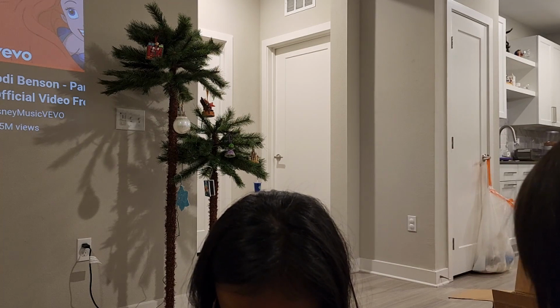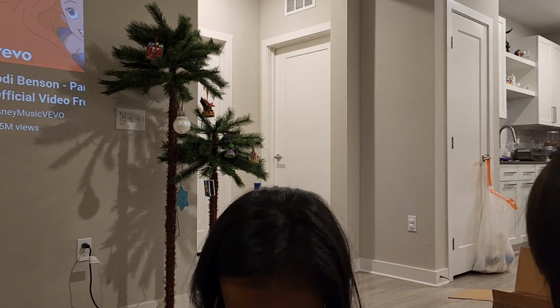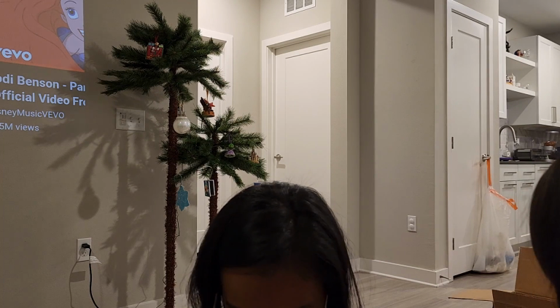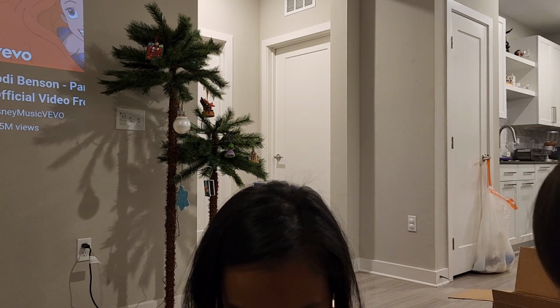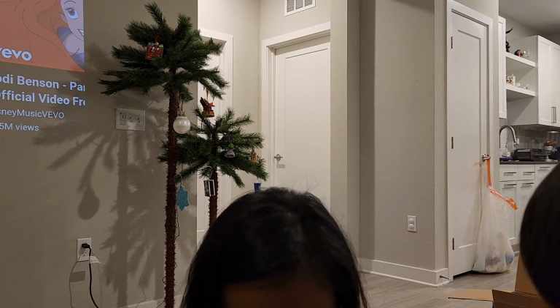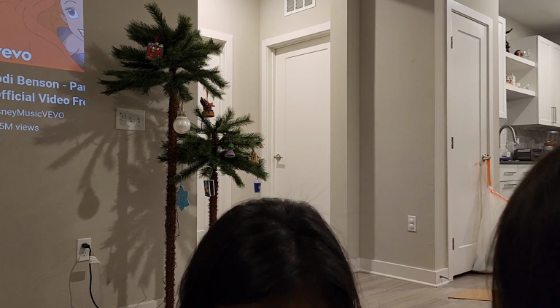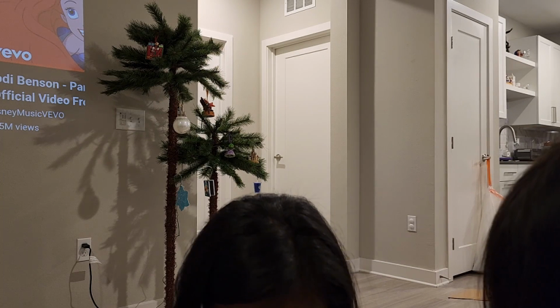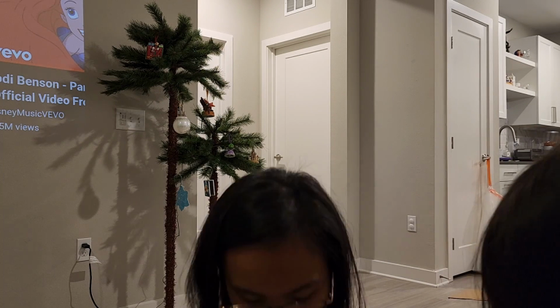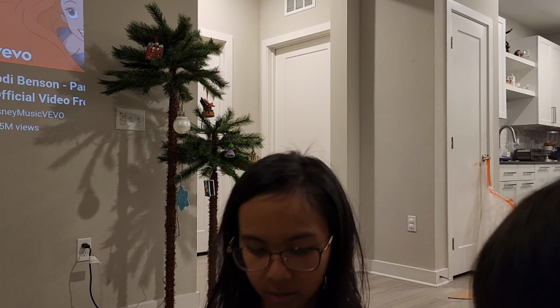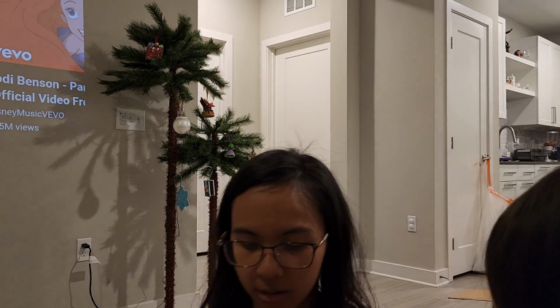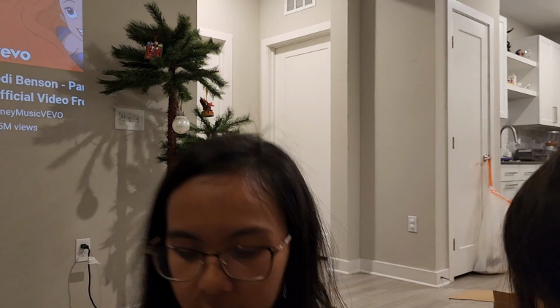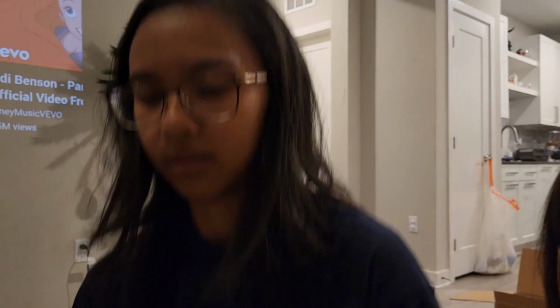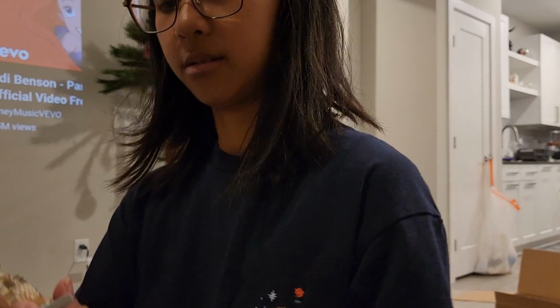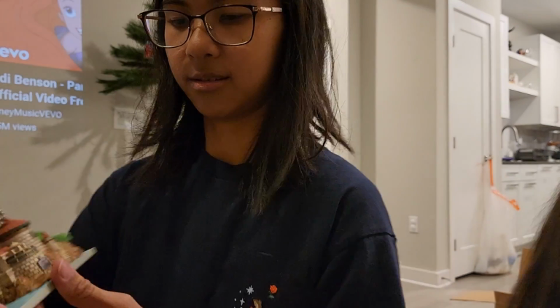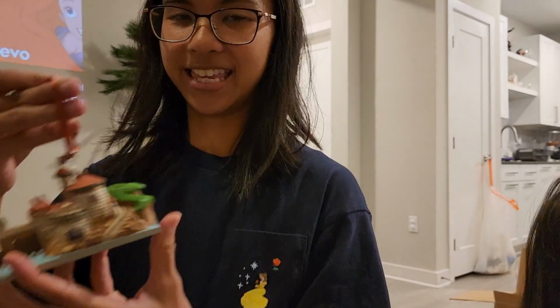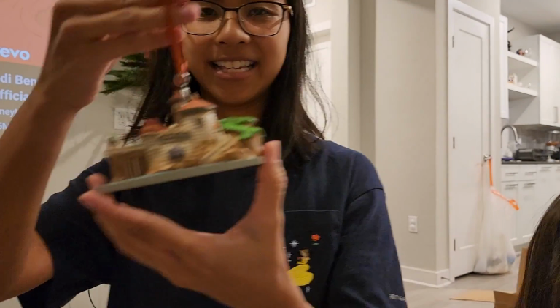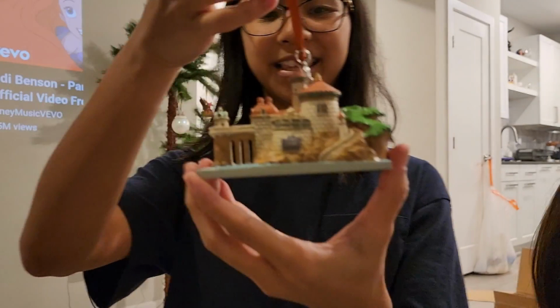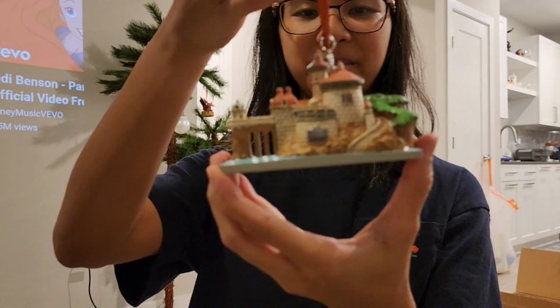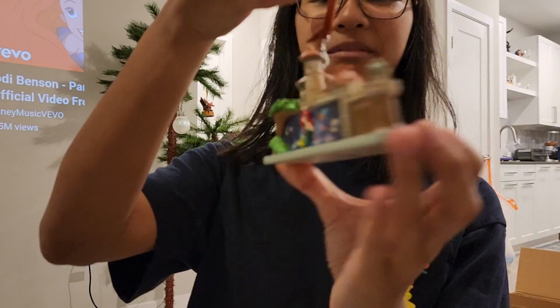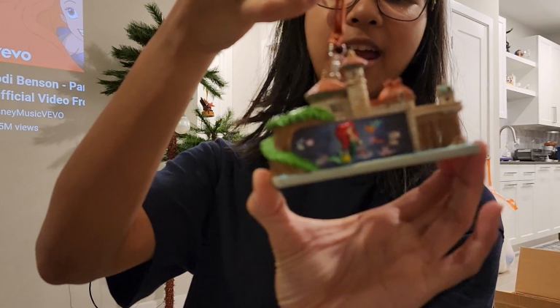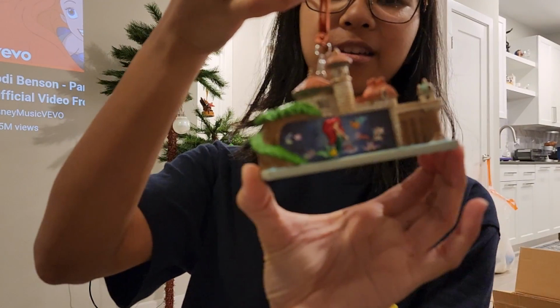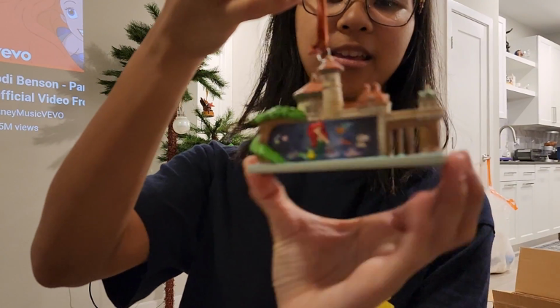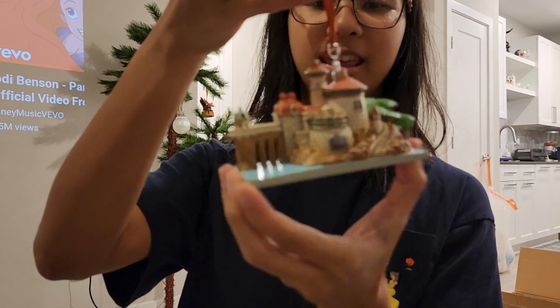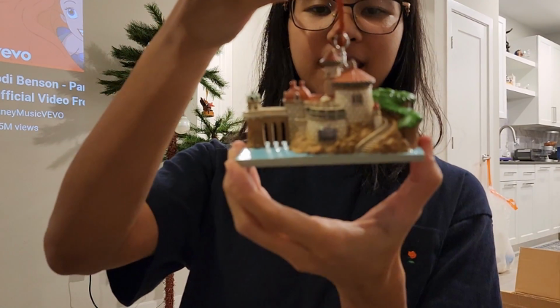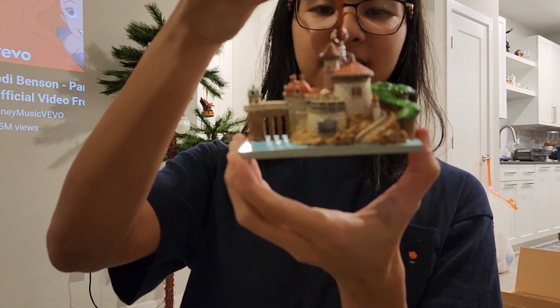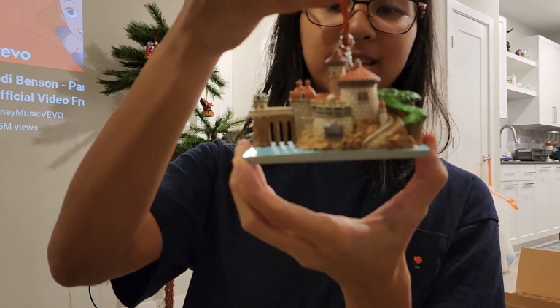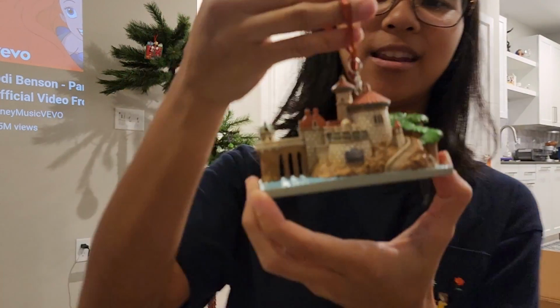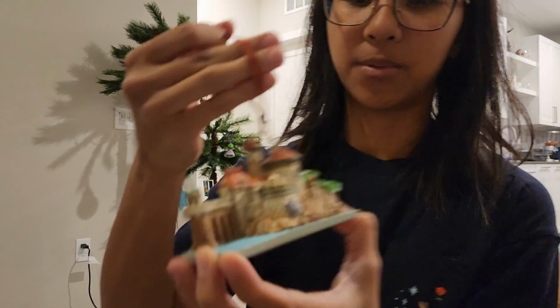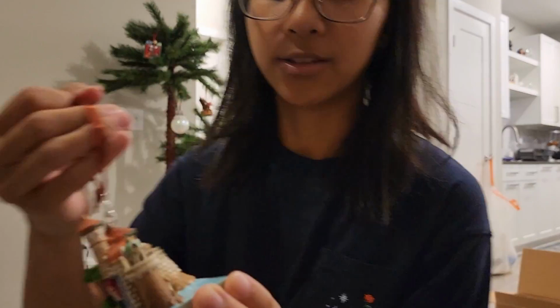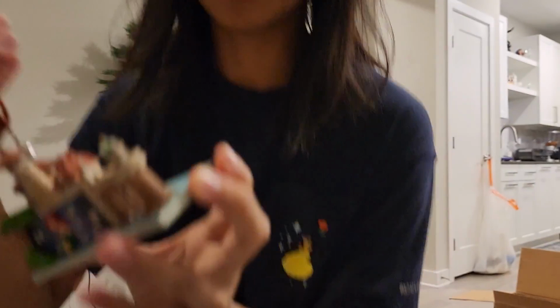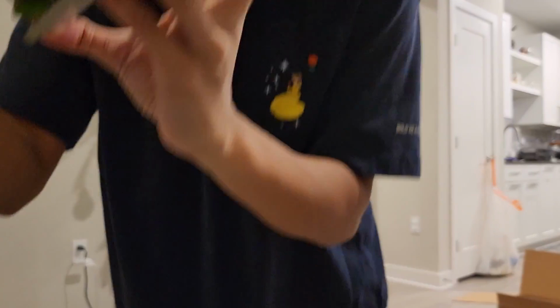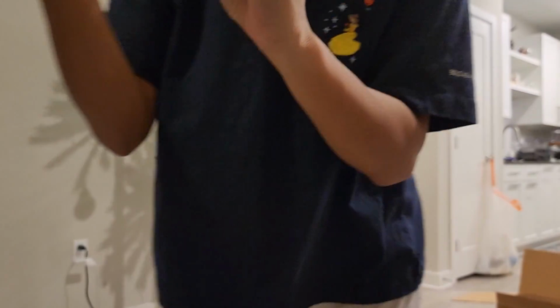The next one we have is the Little Mermaid. Yes, it's a Little Mermaid ride ornament. This is a nice one — it doesn't do anything either.